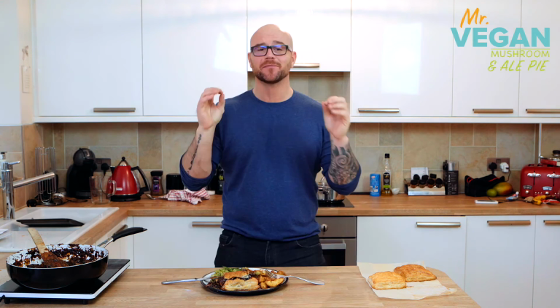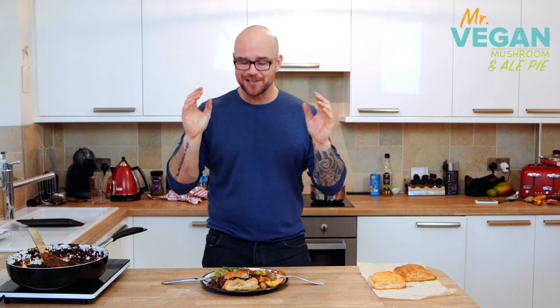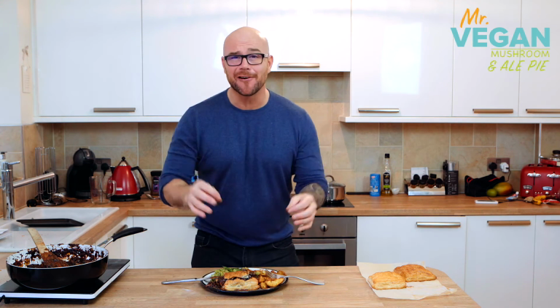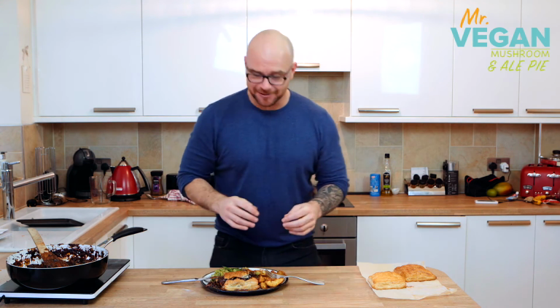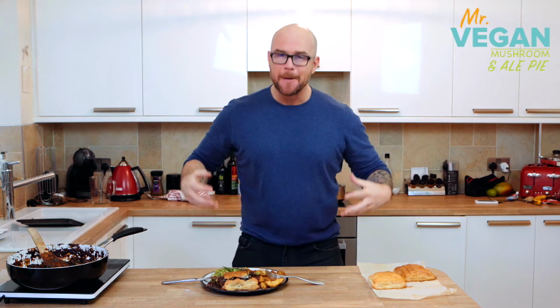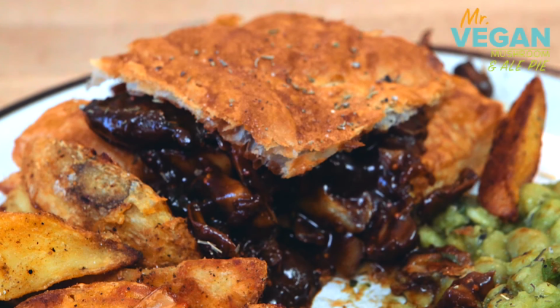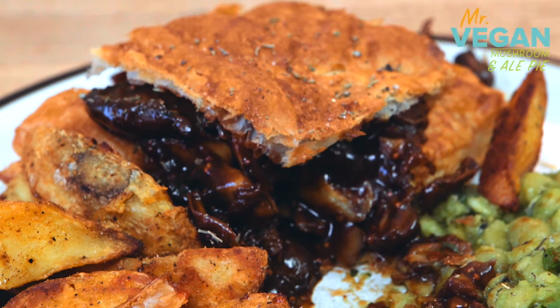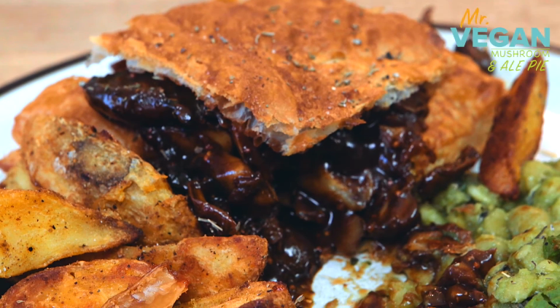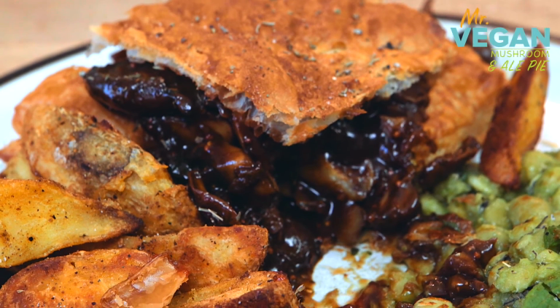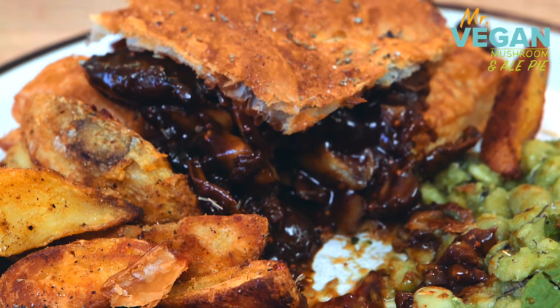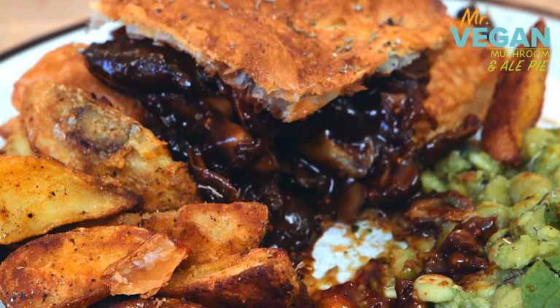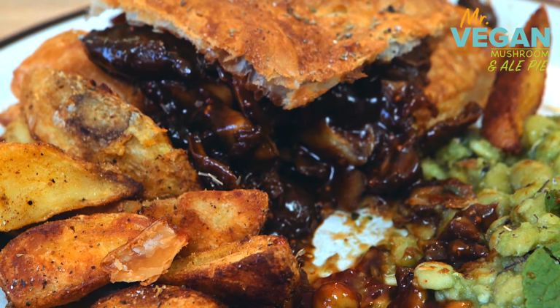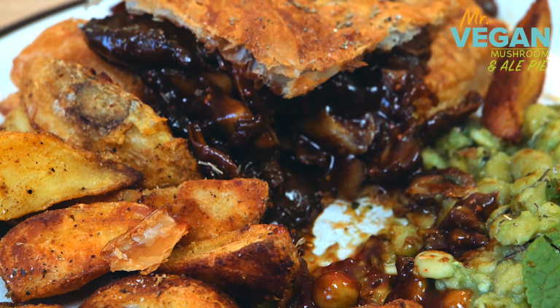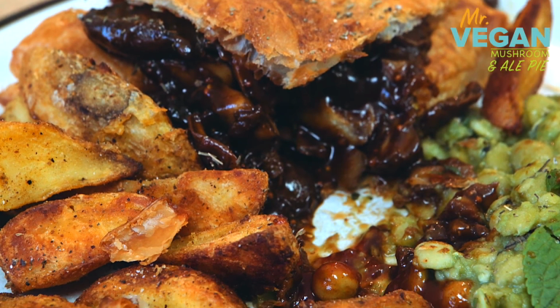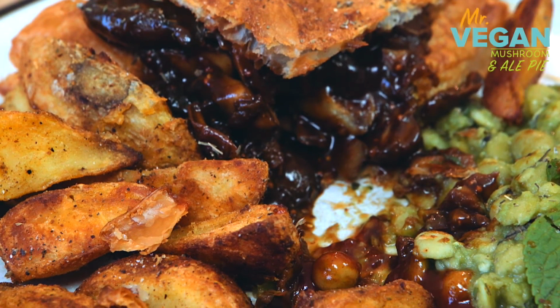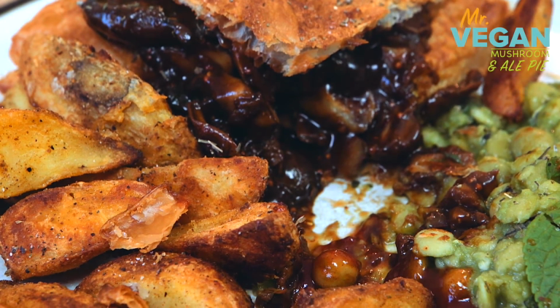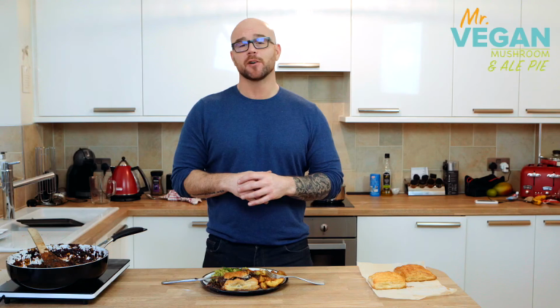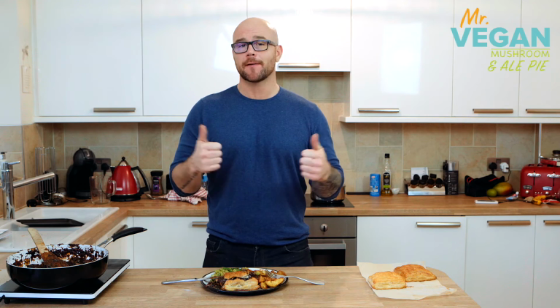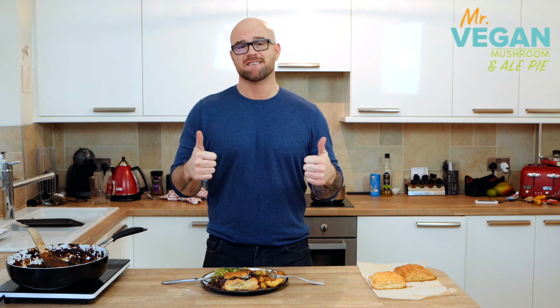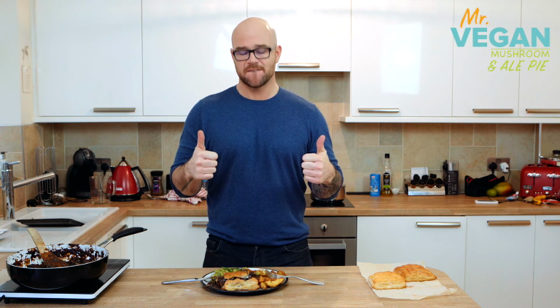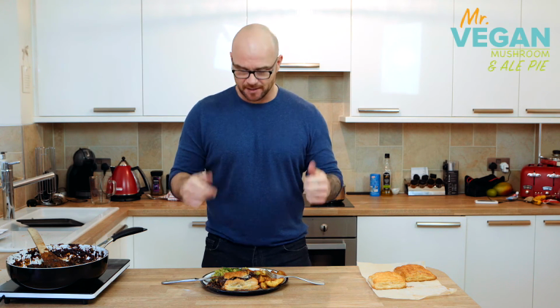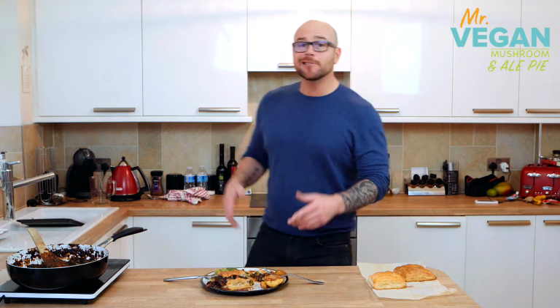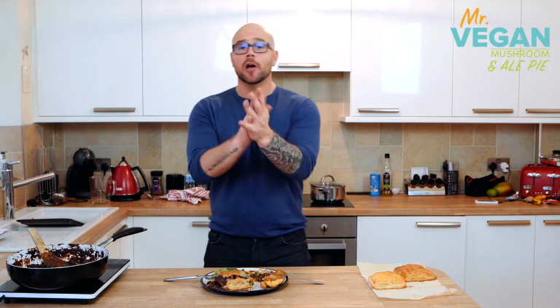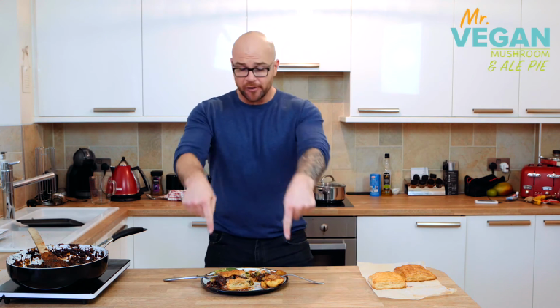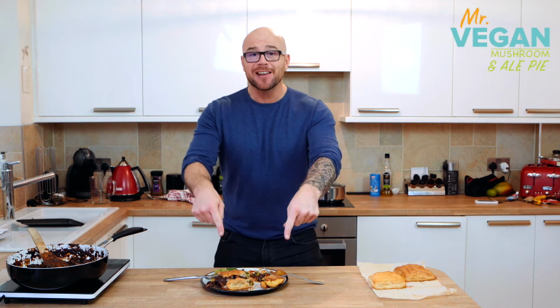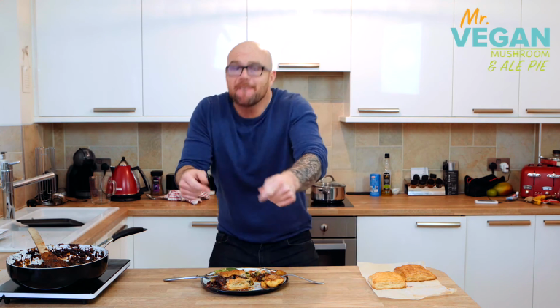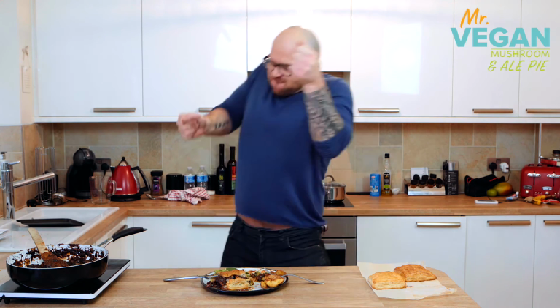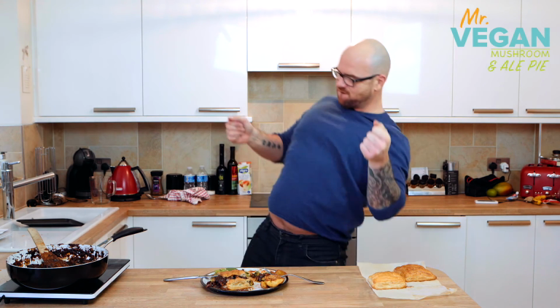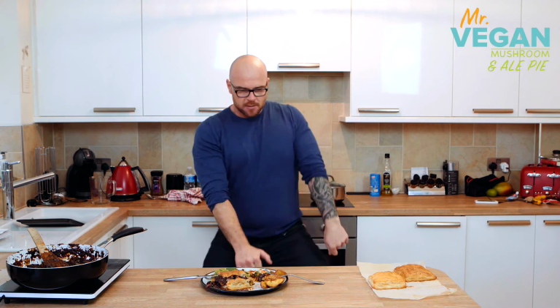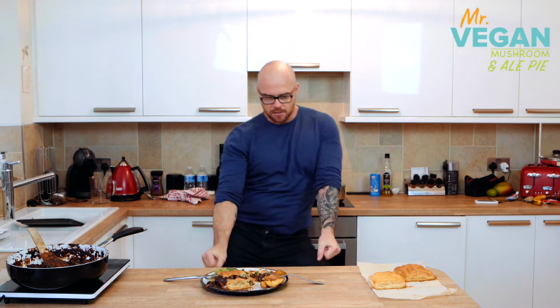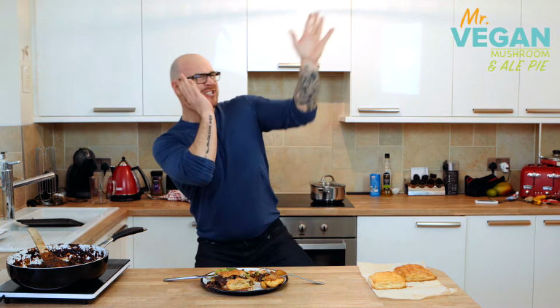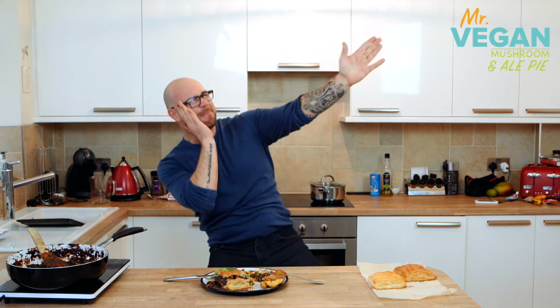This is a very hearty bit of grub. Courtesy of Mildred's. Mildred's. Fantastic. This is so good.